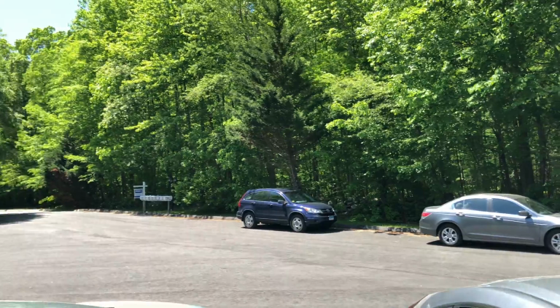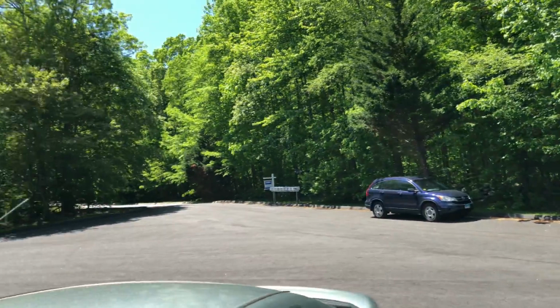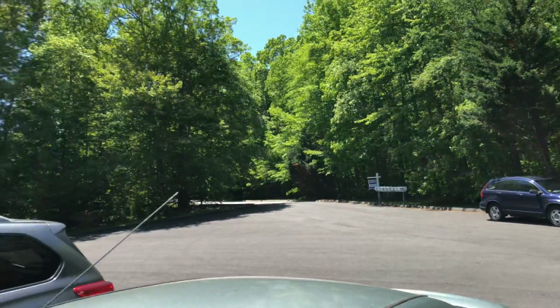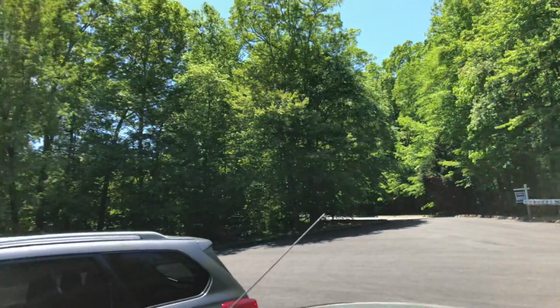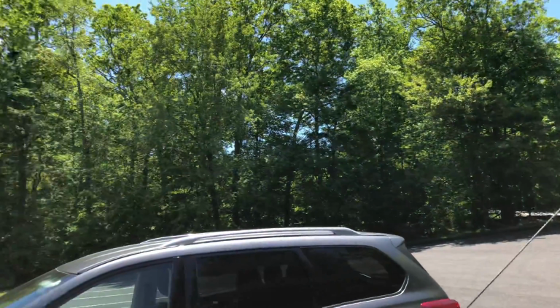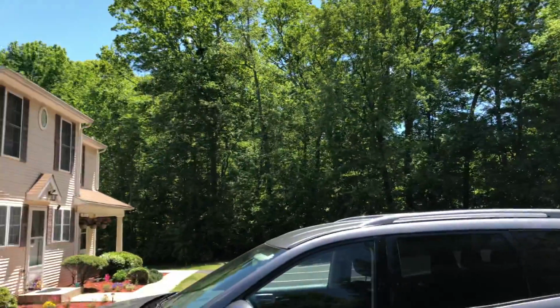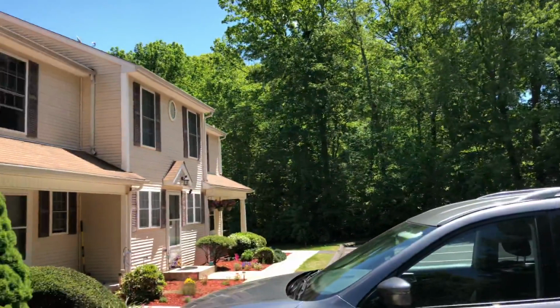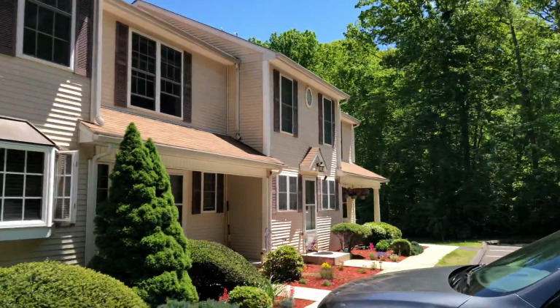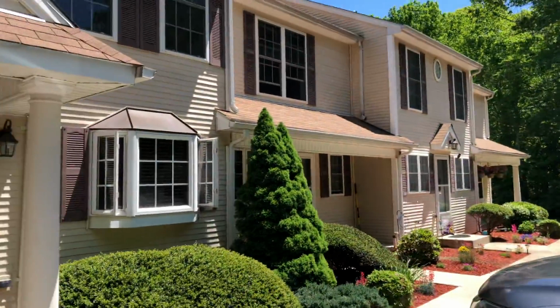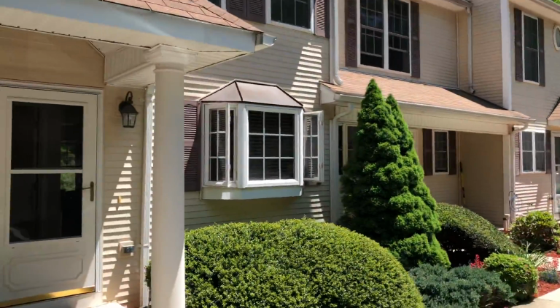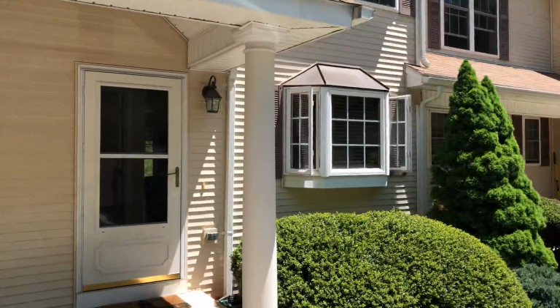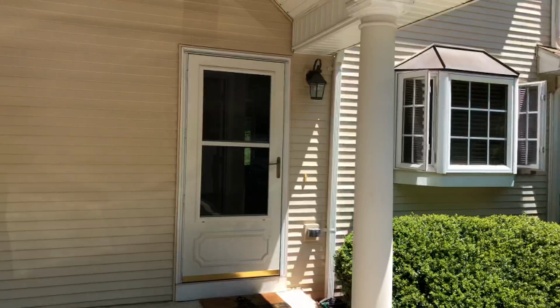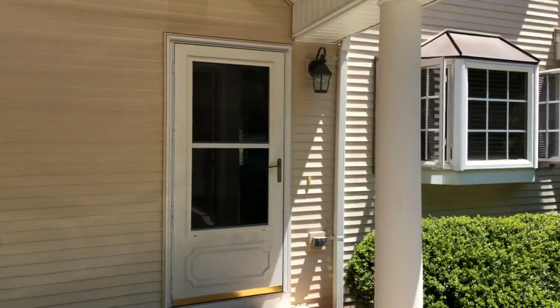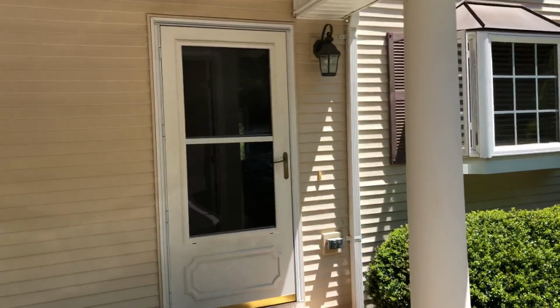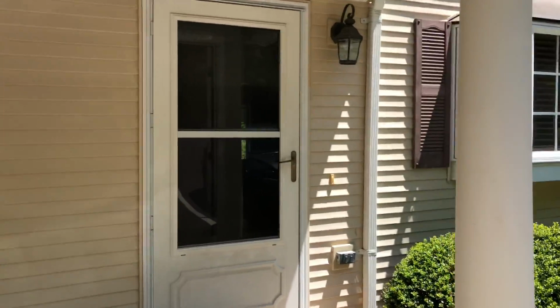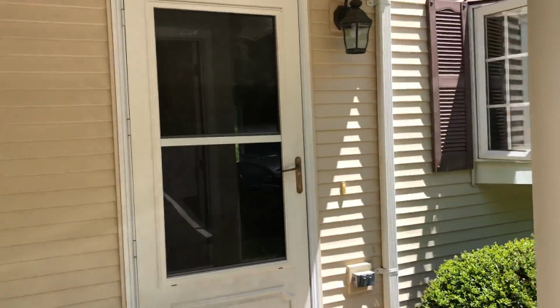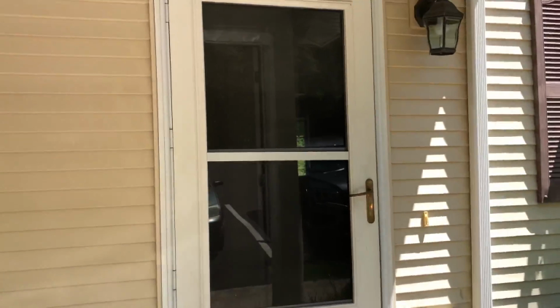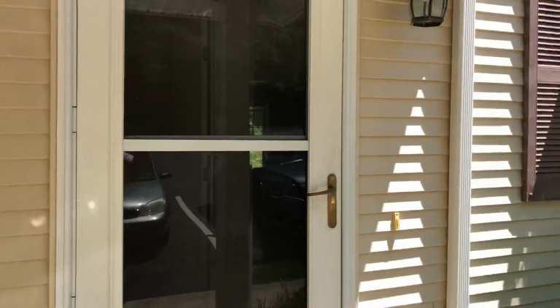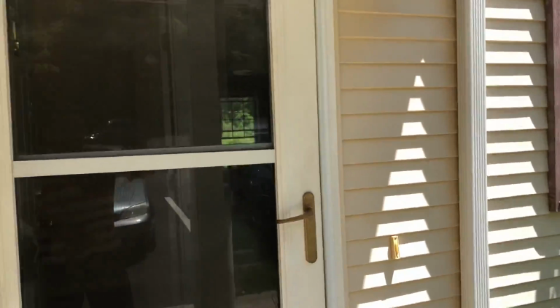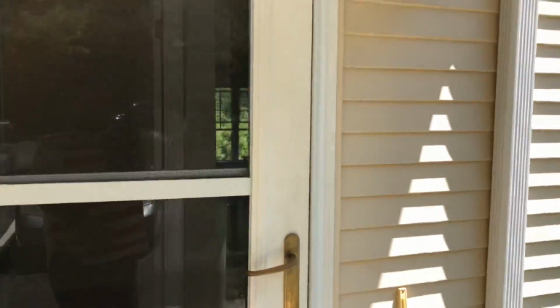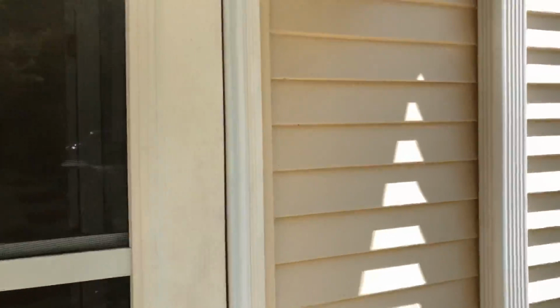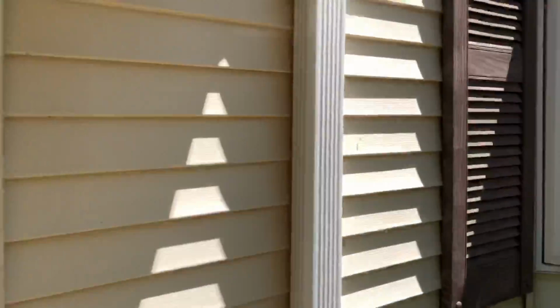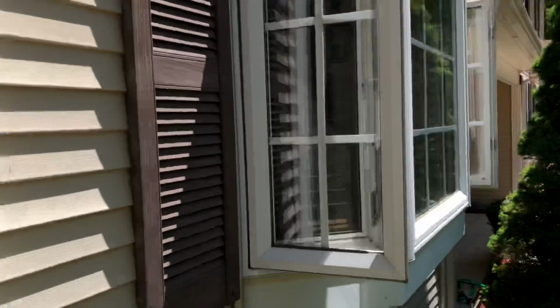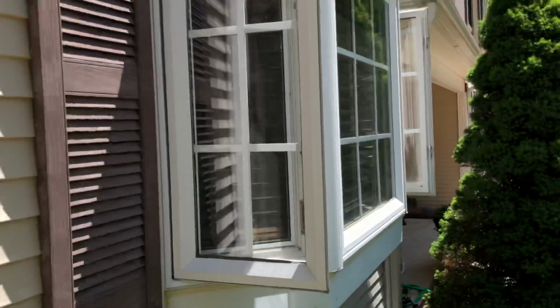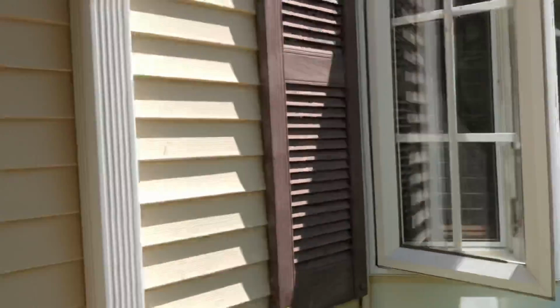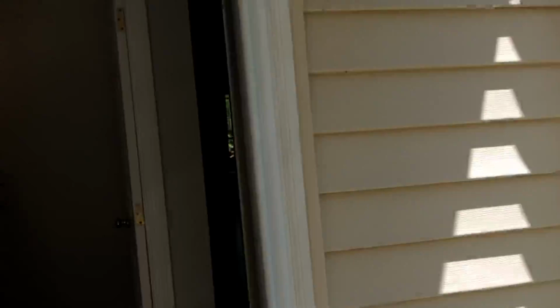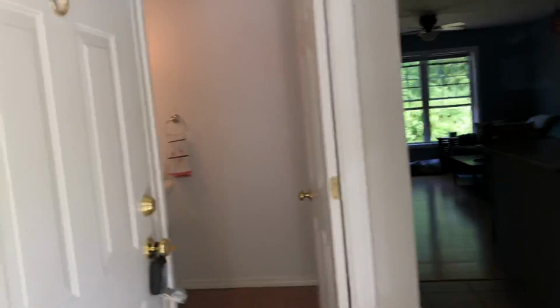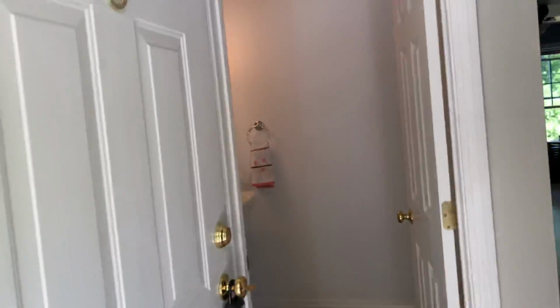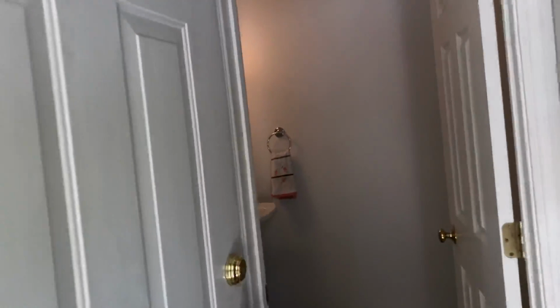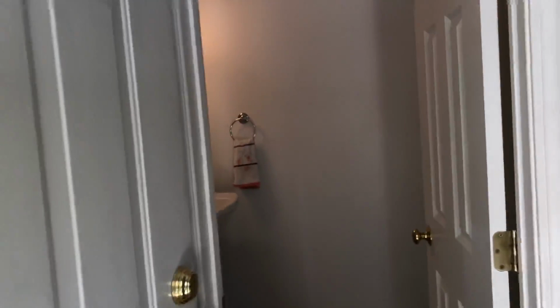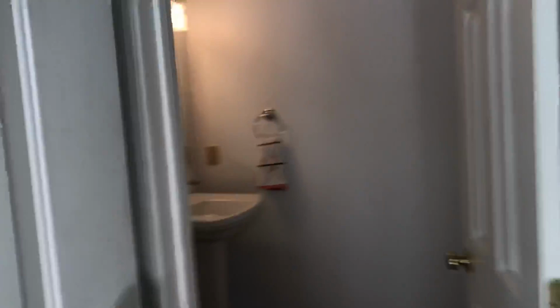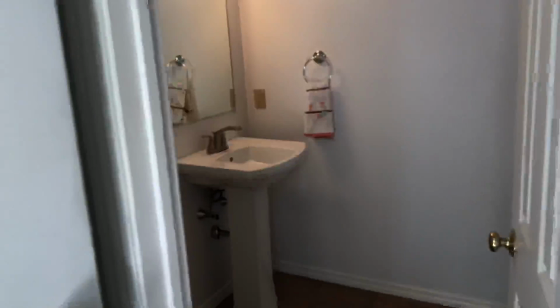We're over here at an undisclosed location — I always say that because I don't want anybody to get your place. If it's your place, nice bay window there coming in.